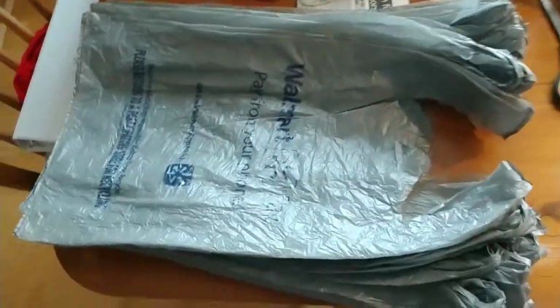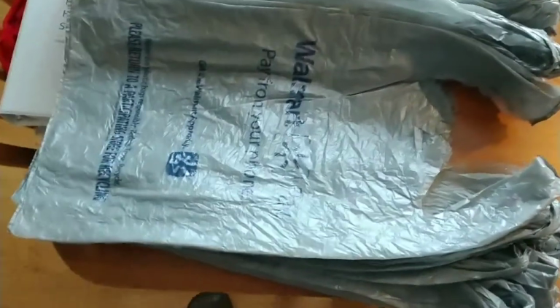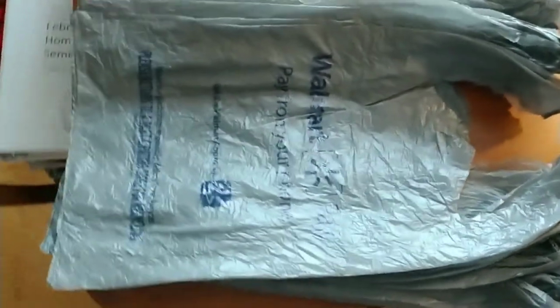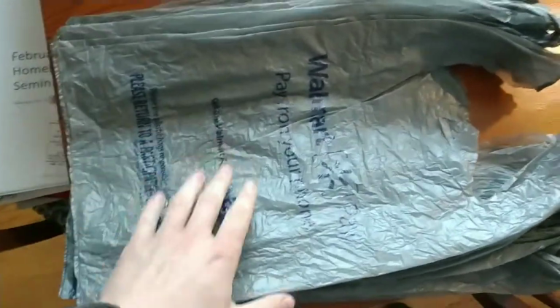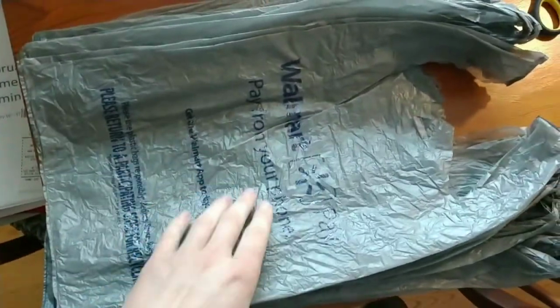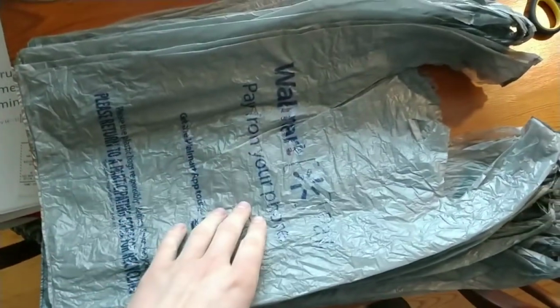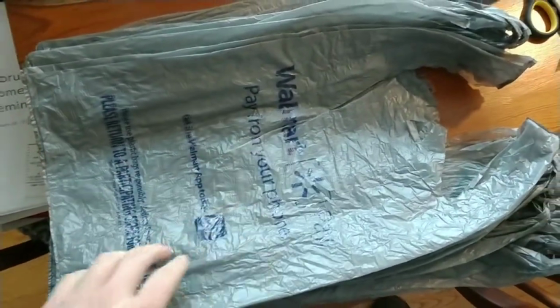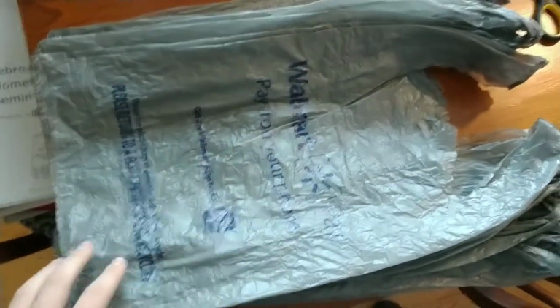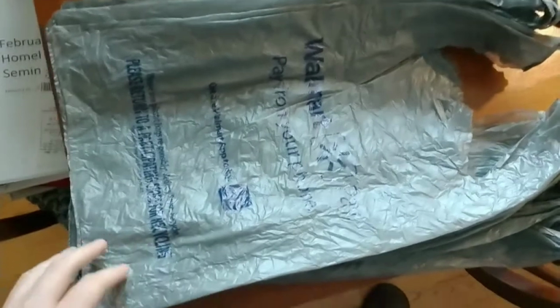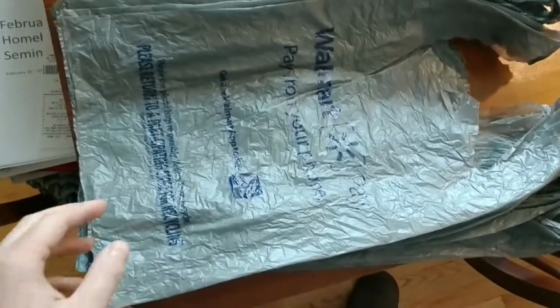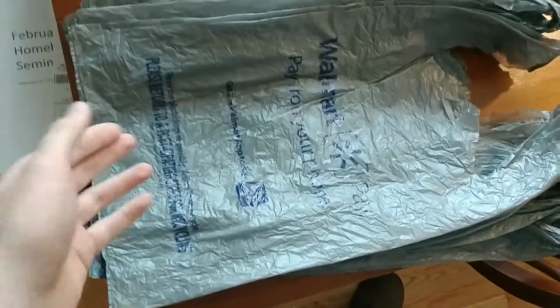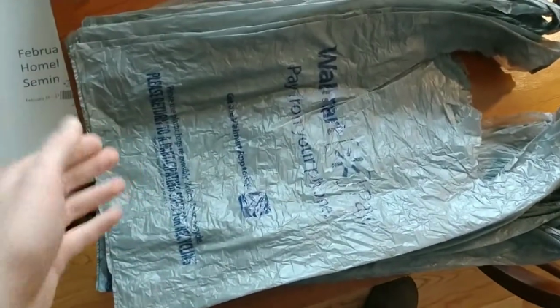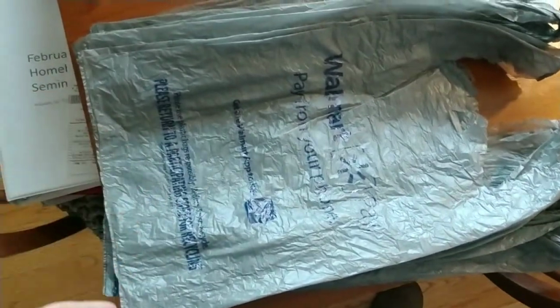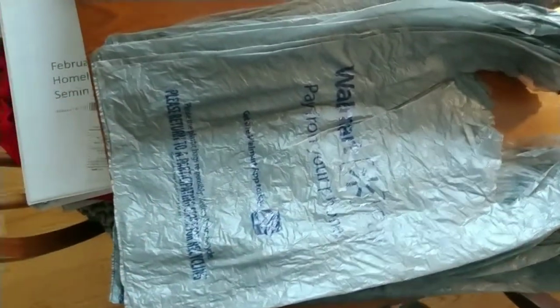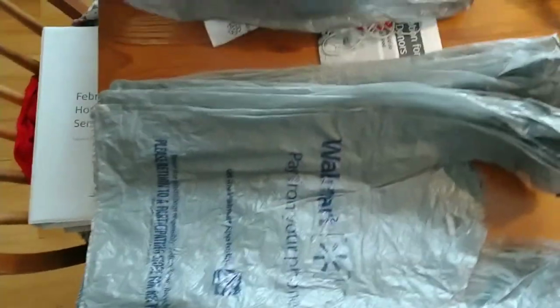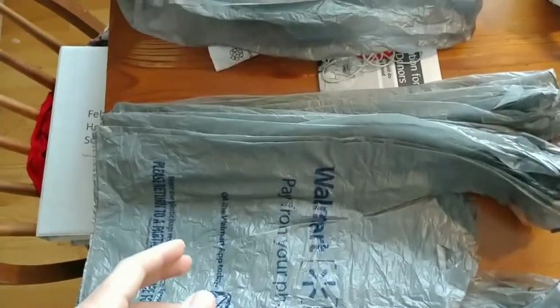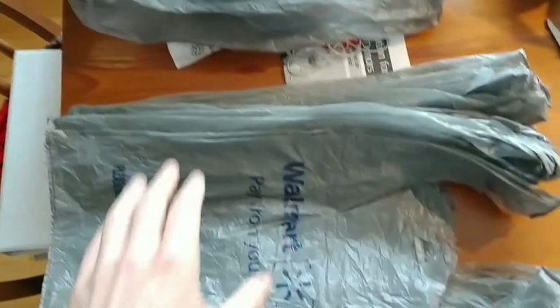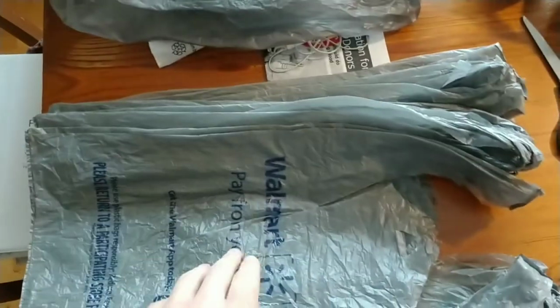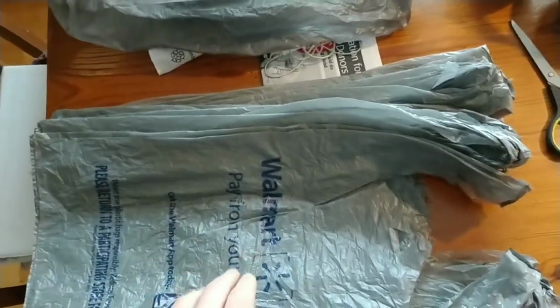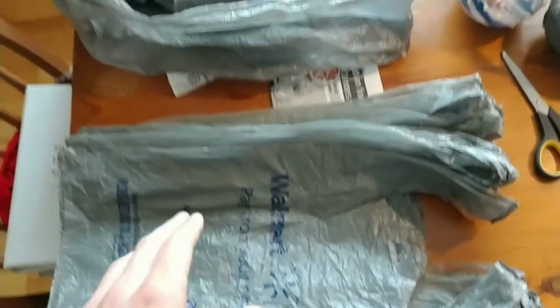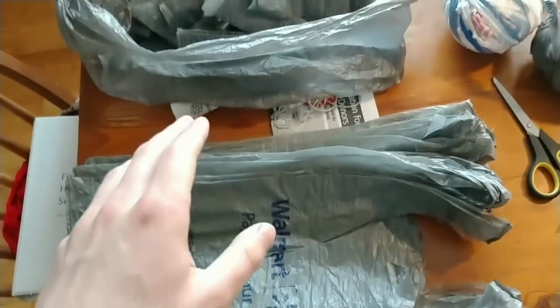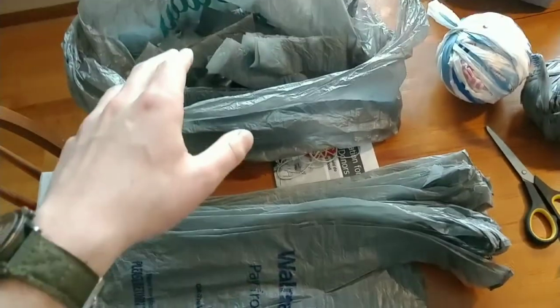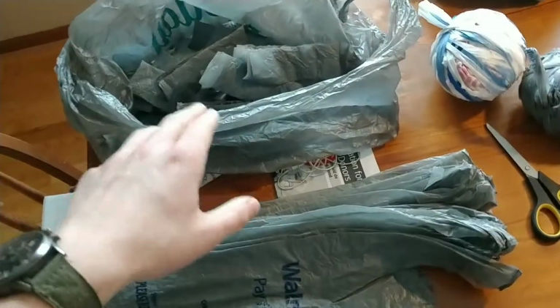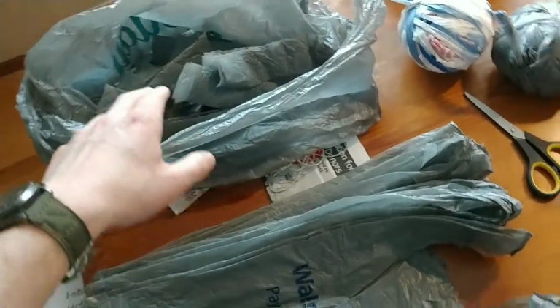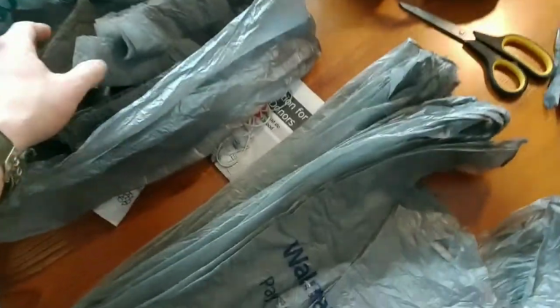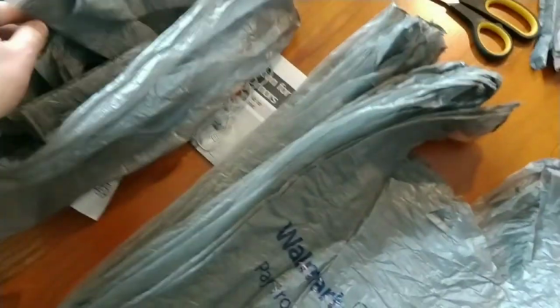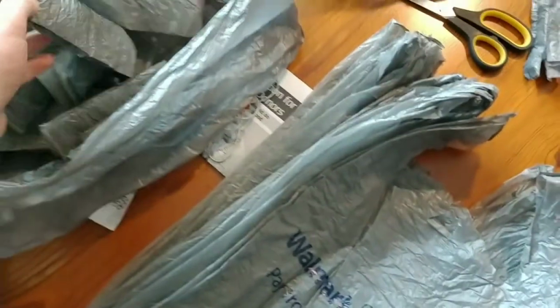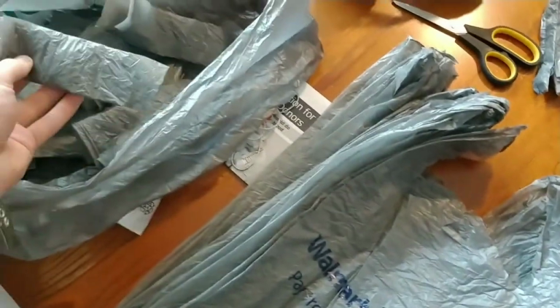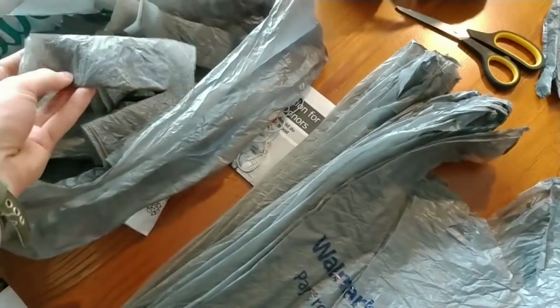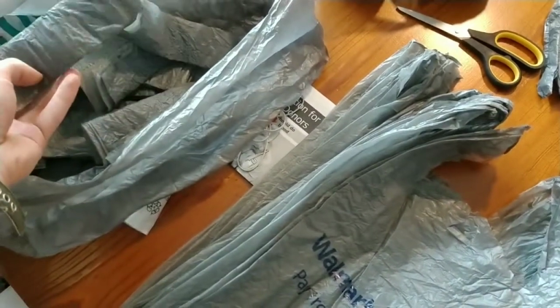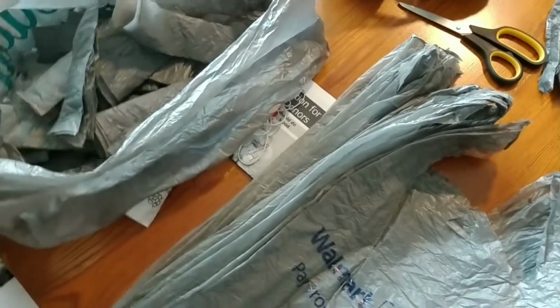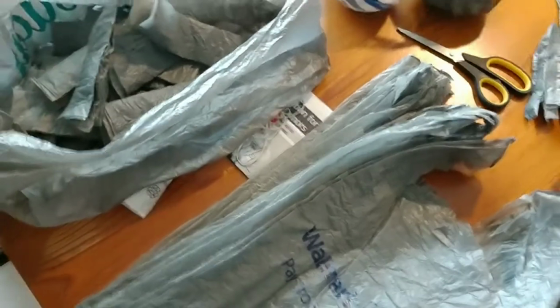You can see I've got a stack of Walmart bags here. You can do this with any kind of bag, but I just have all the same color. I had a stack of 25 and I started cutting them up into little strips here.